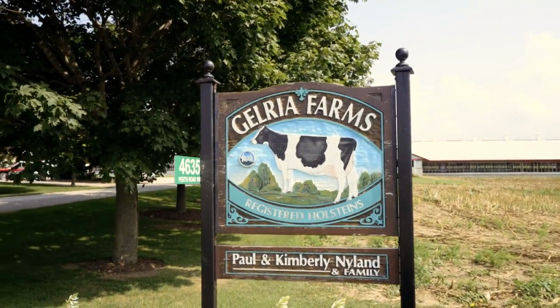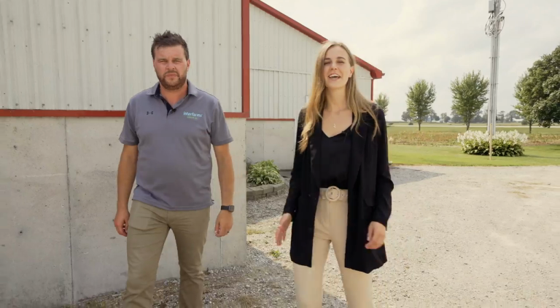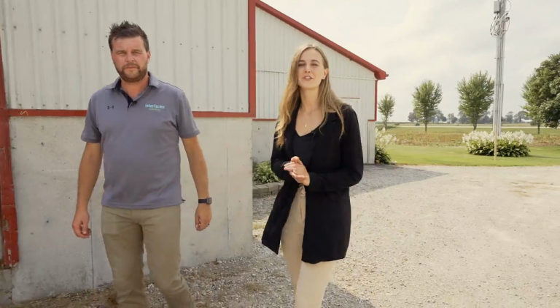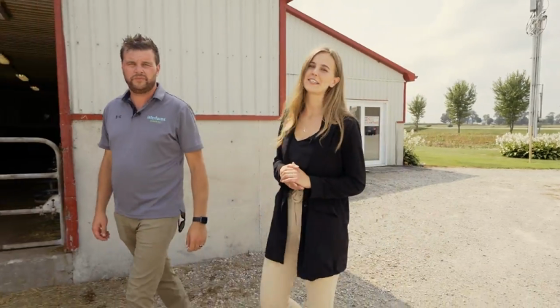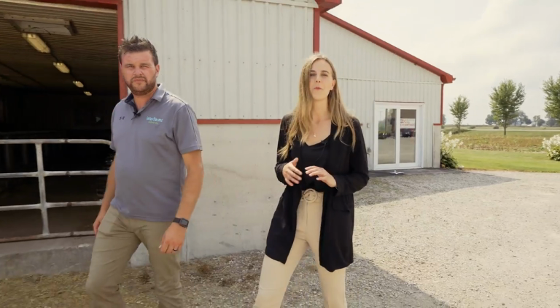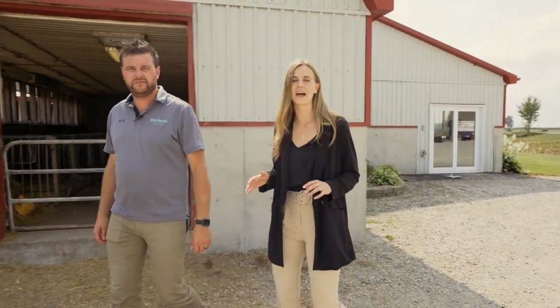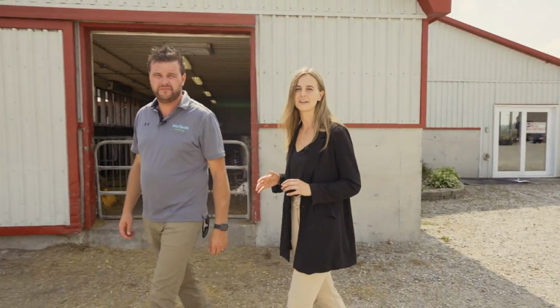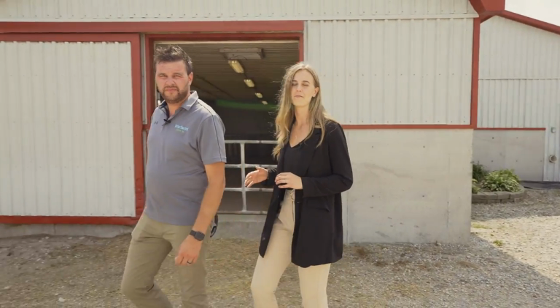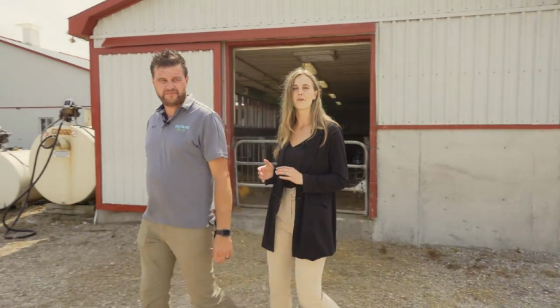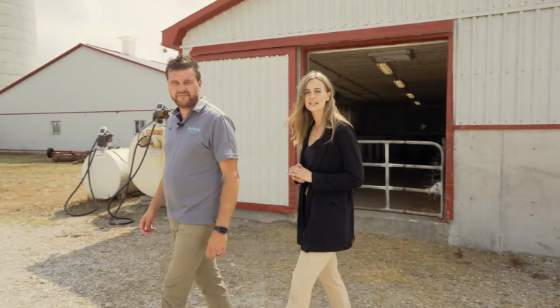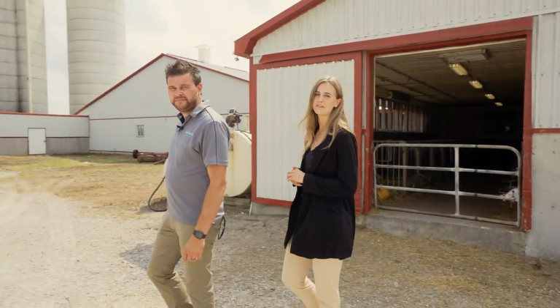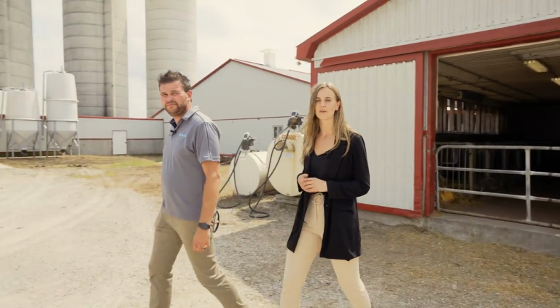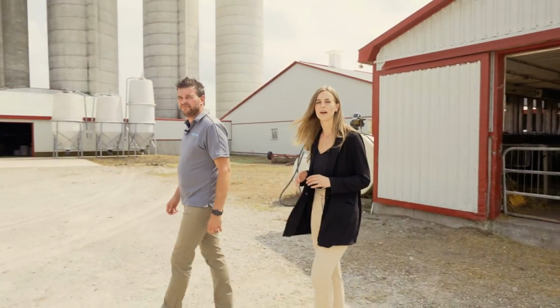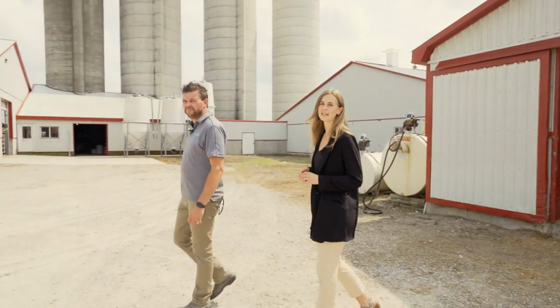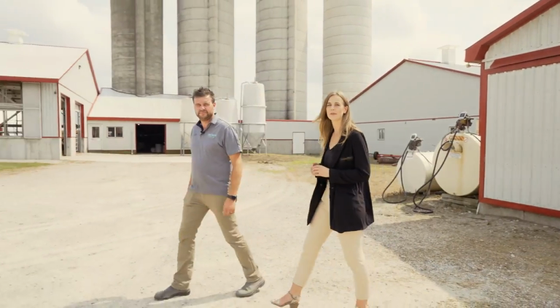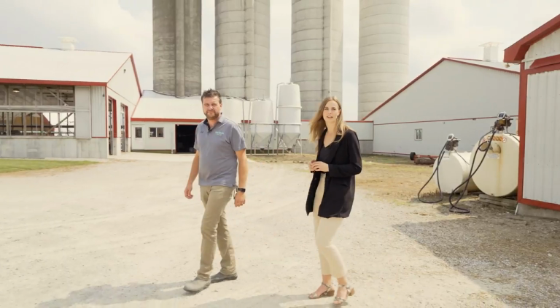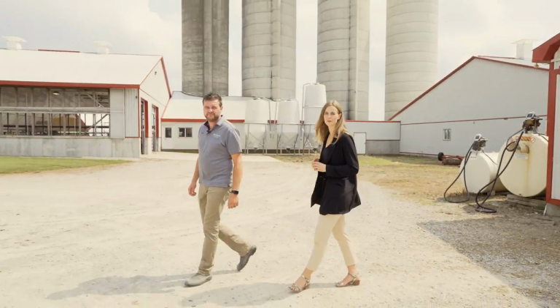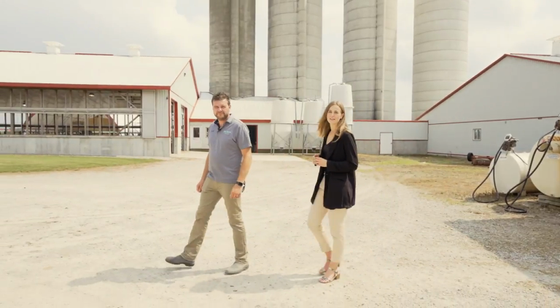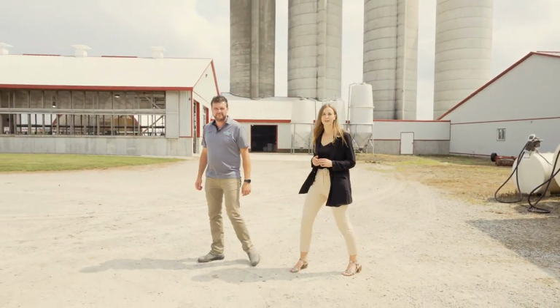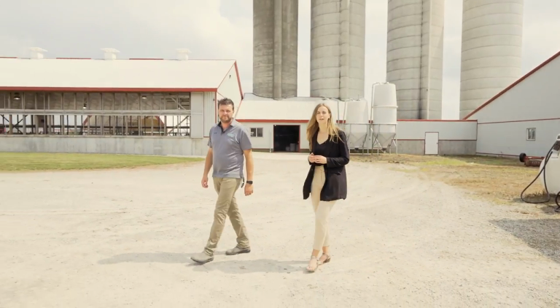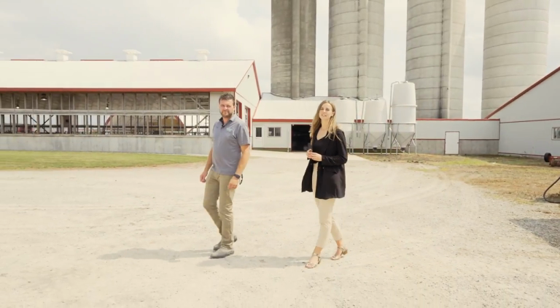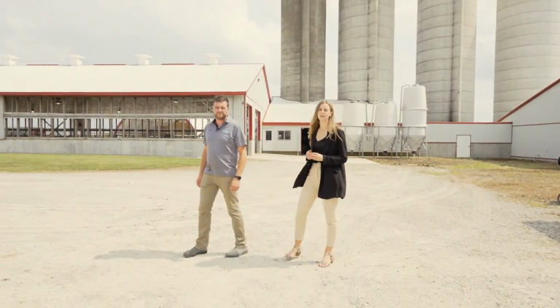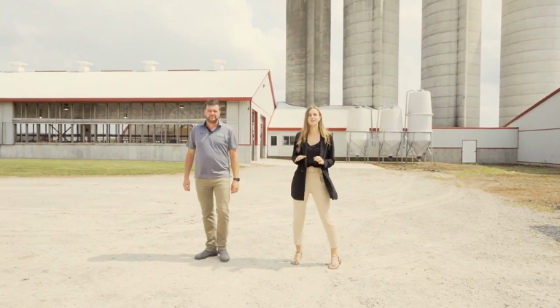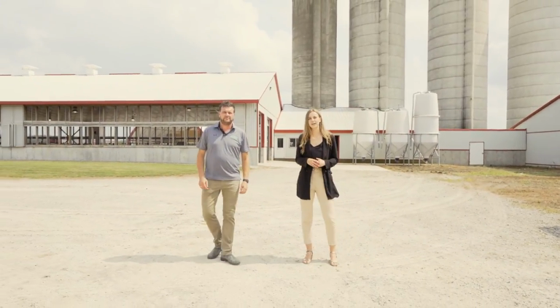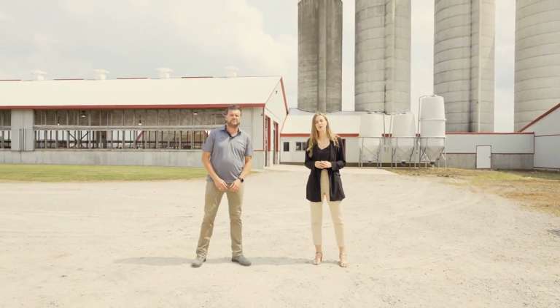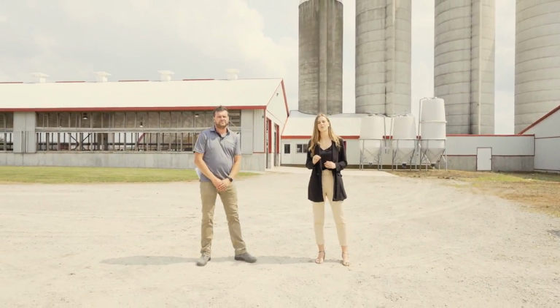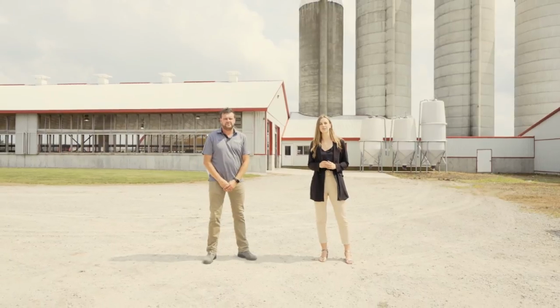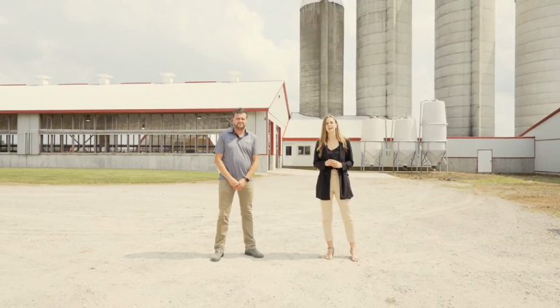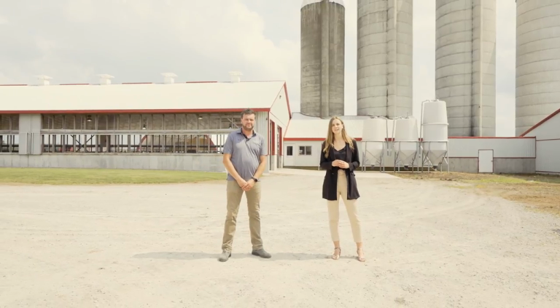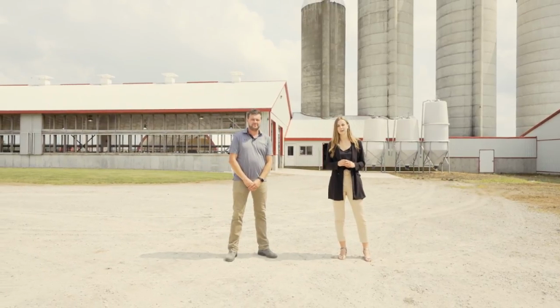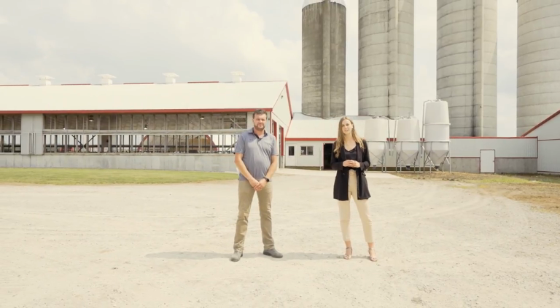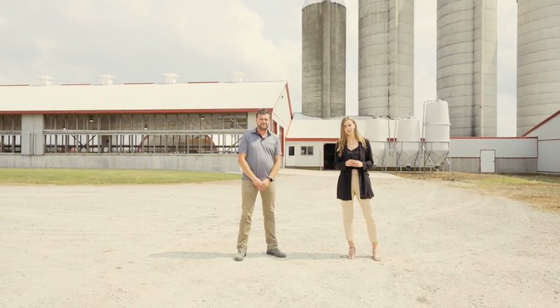Today we are showcasing a one-of-a-kind dairy farm at 4635 Road 180 in Dublin, Ontario. This dairy operation is situated on 103 acres with just over 90 kilograms of saleable quota.